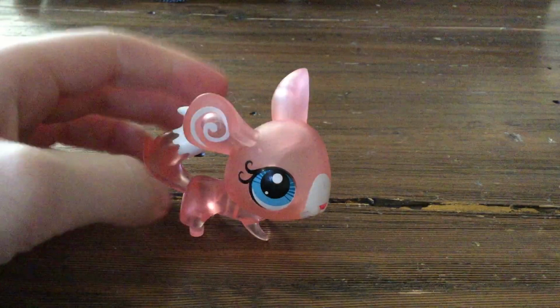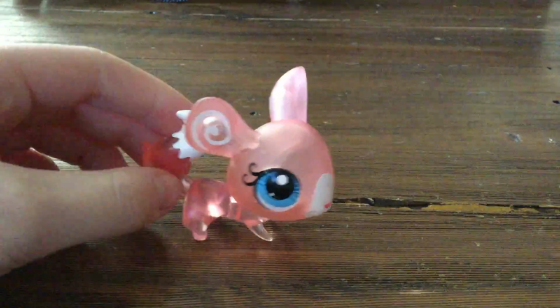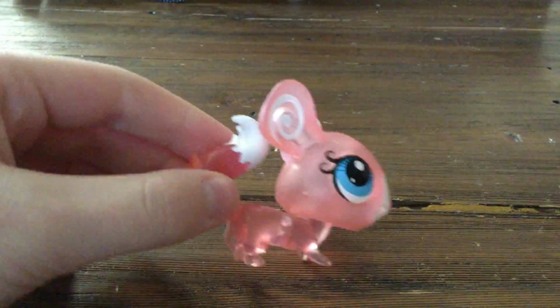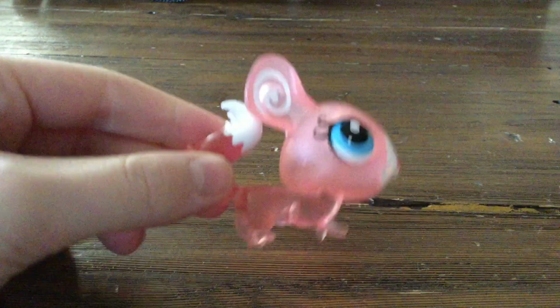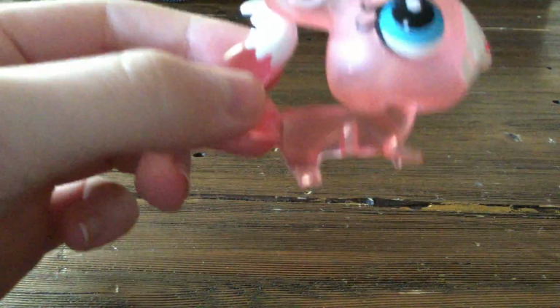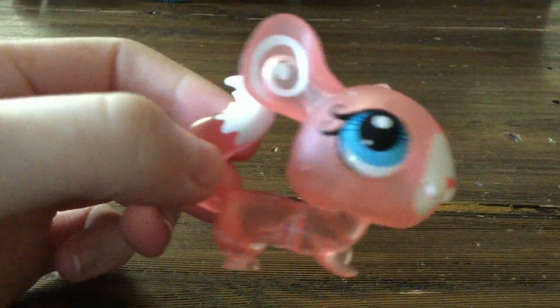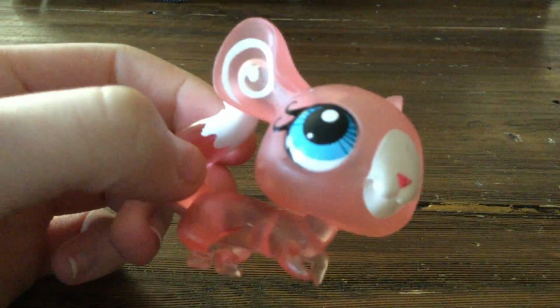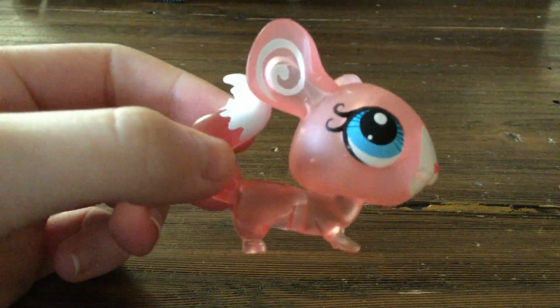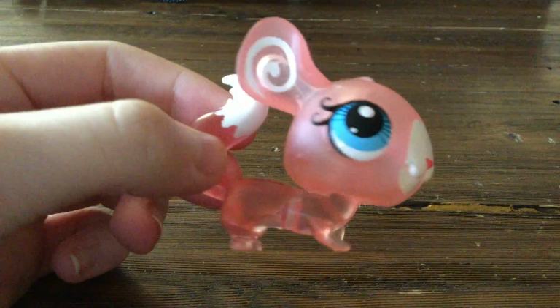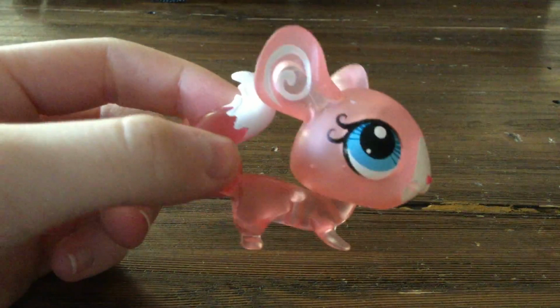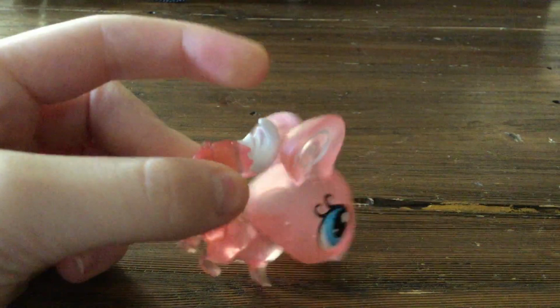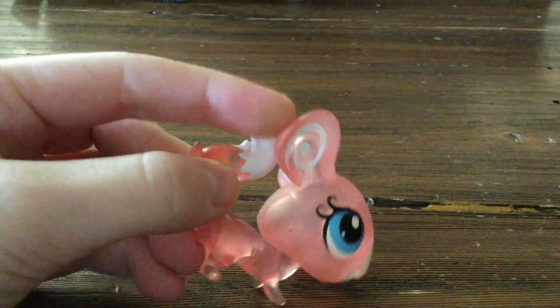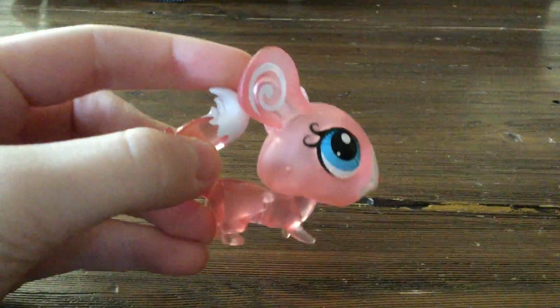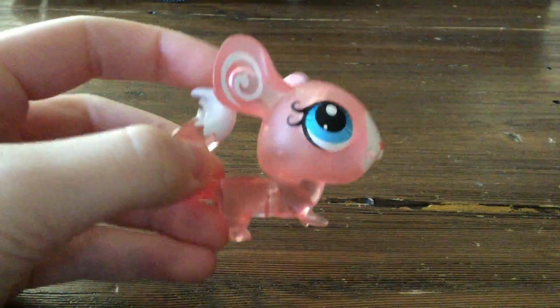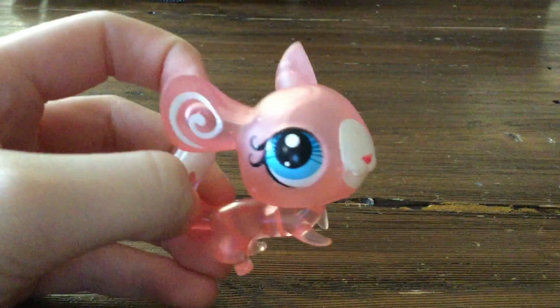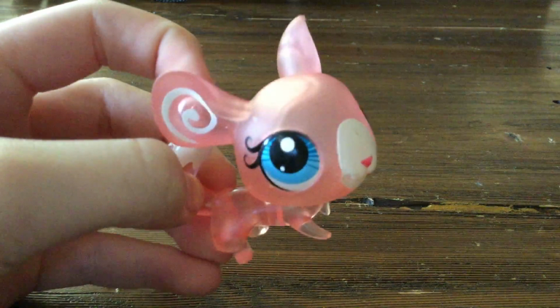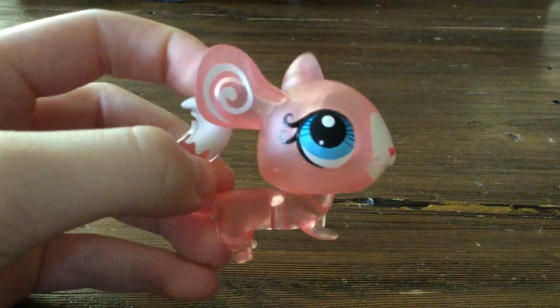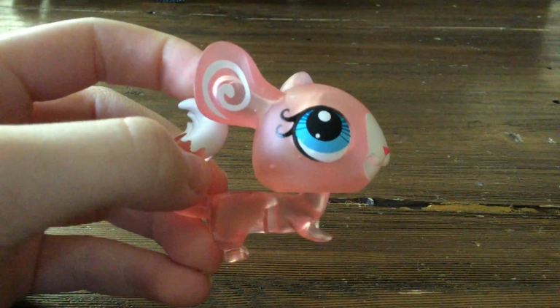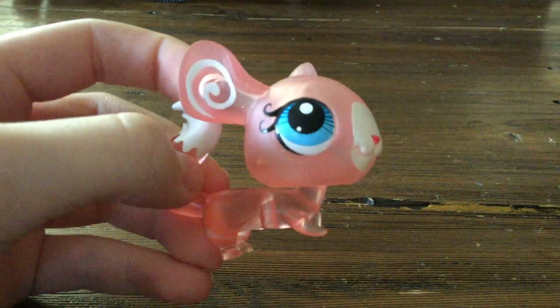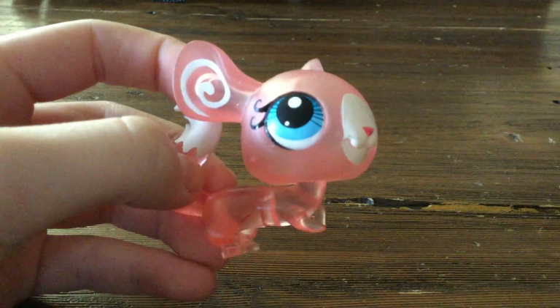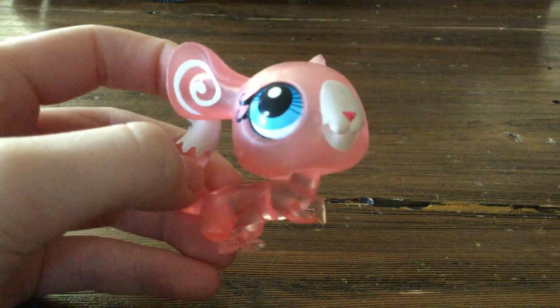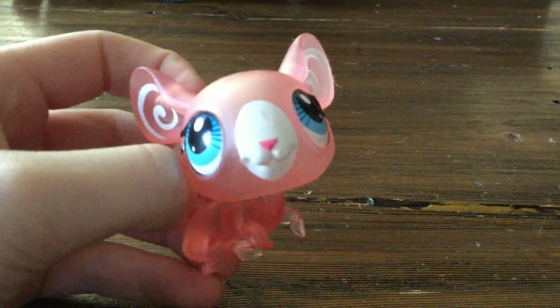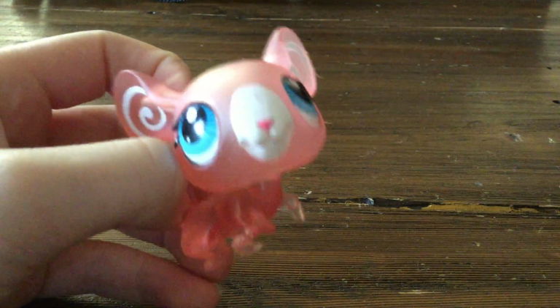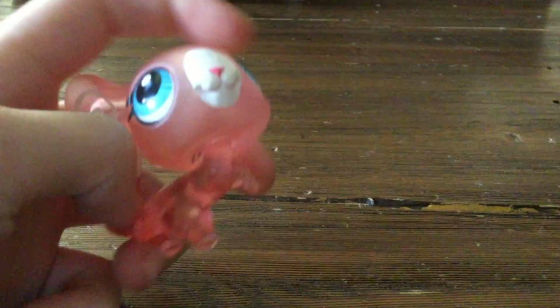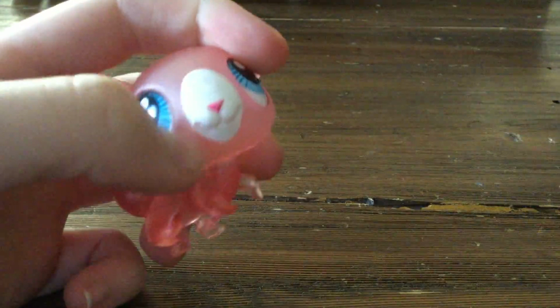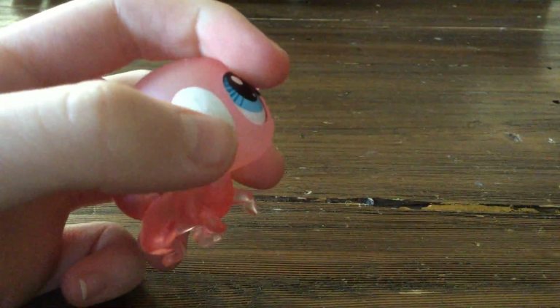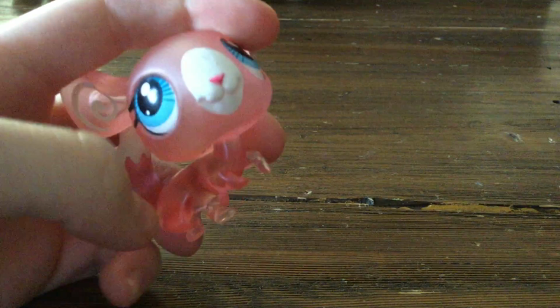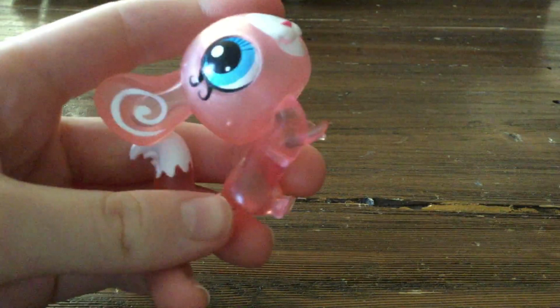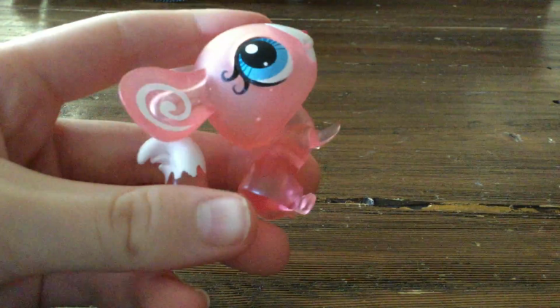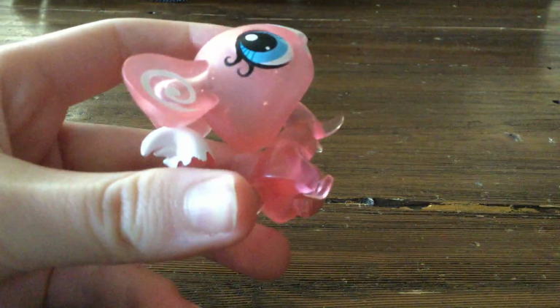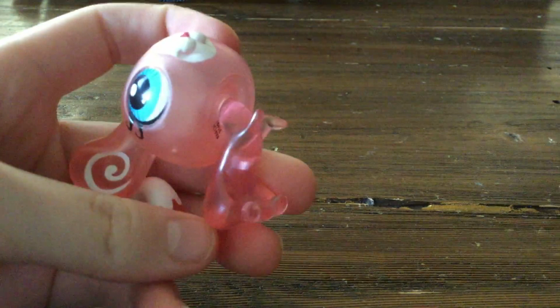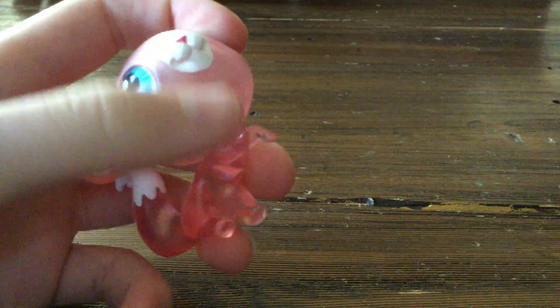This one's very nice because of the clear pink color. It's so nice, and I love the white tail. Her big blue eyes are beautiful, and her eyelashes are really cool. I love her little pink nose. Her paws are curled just a little bit.